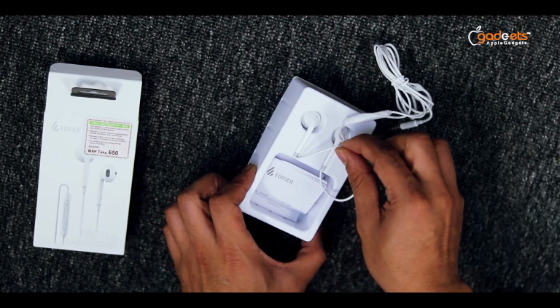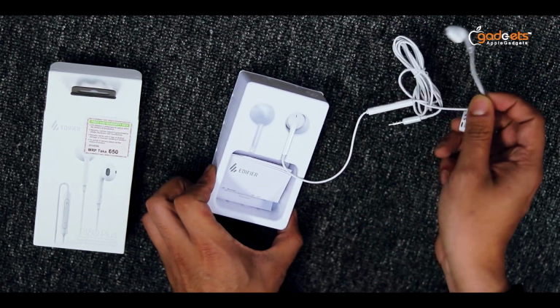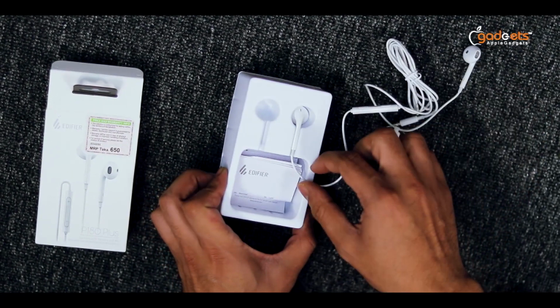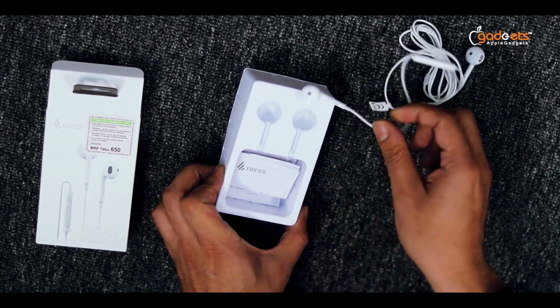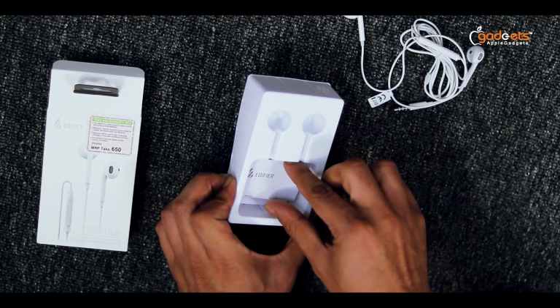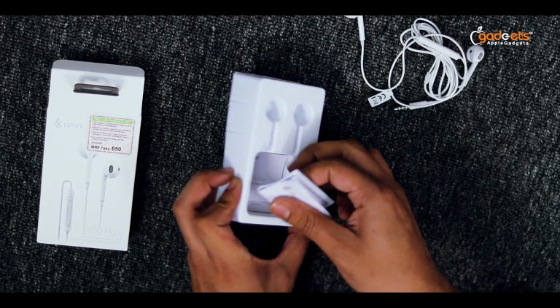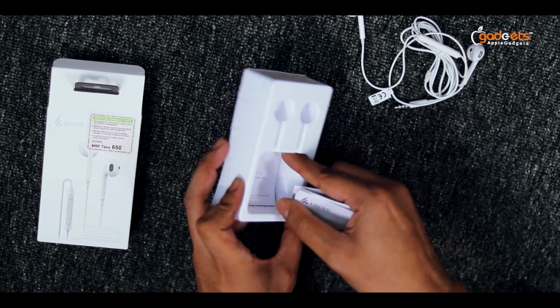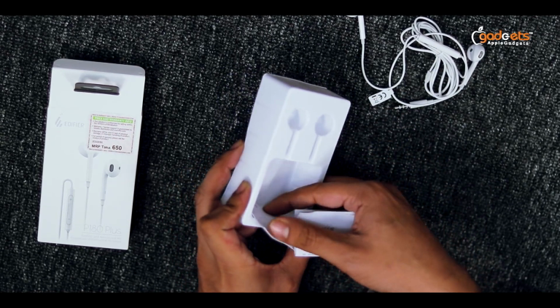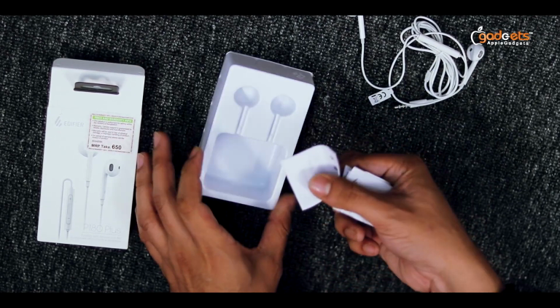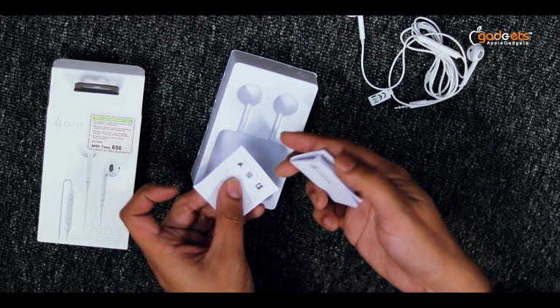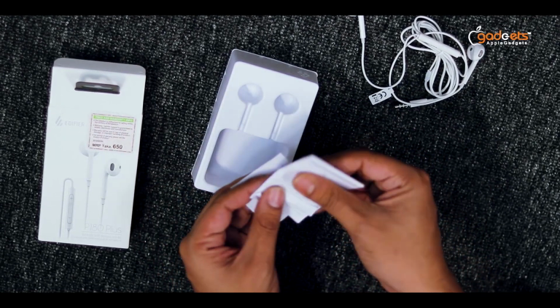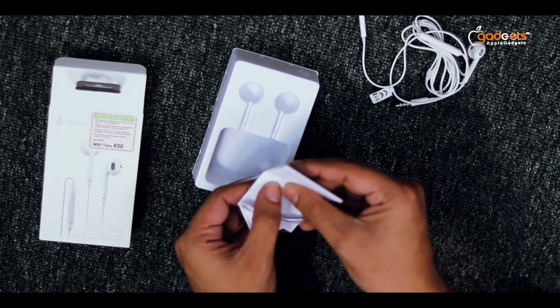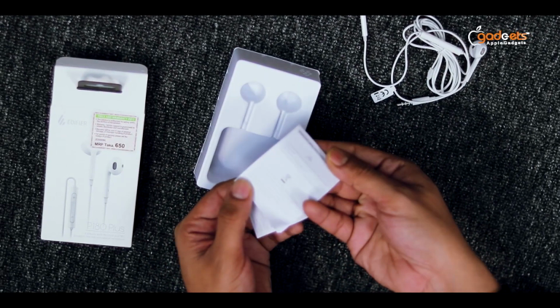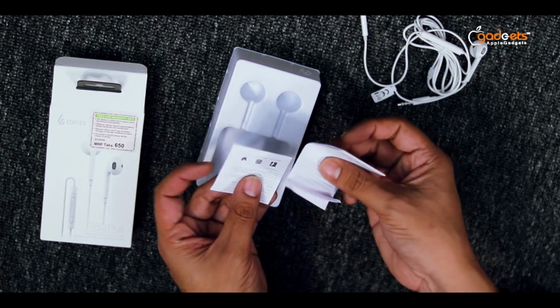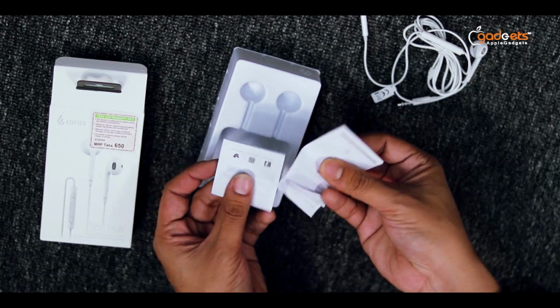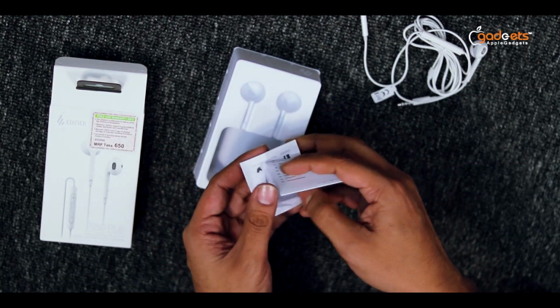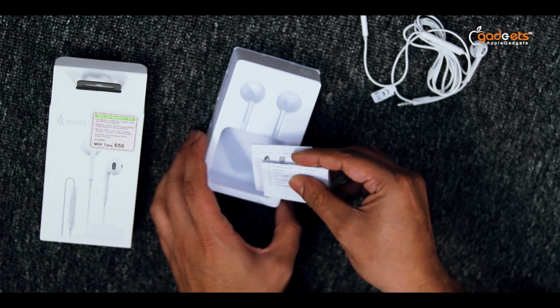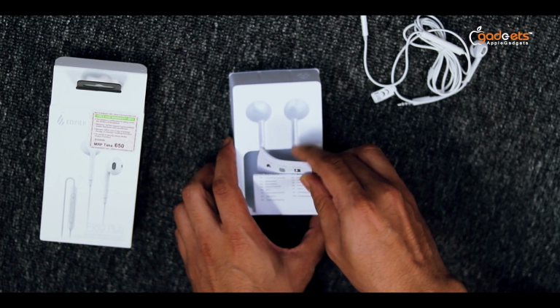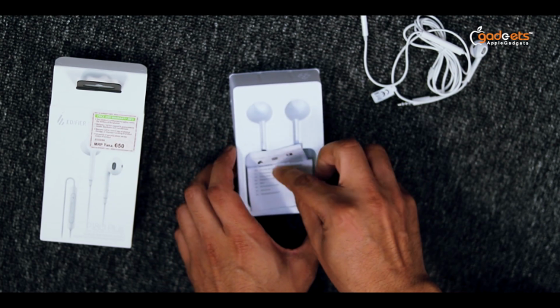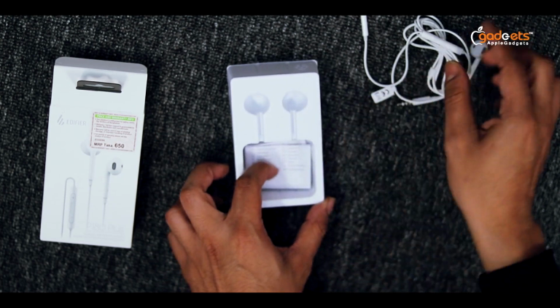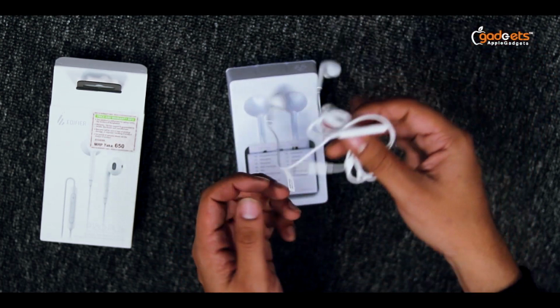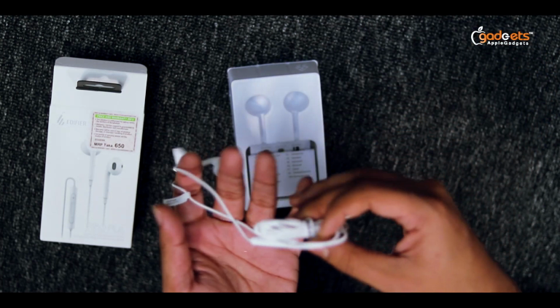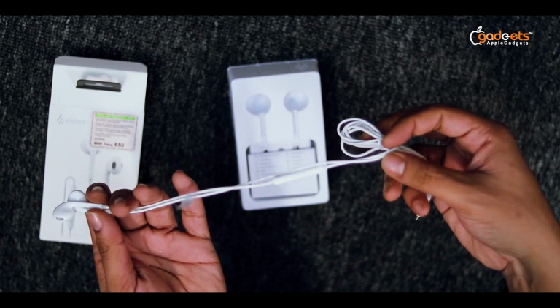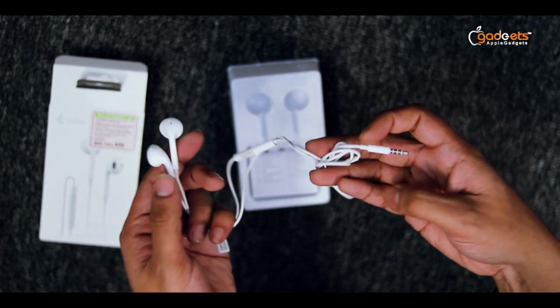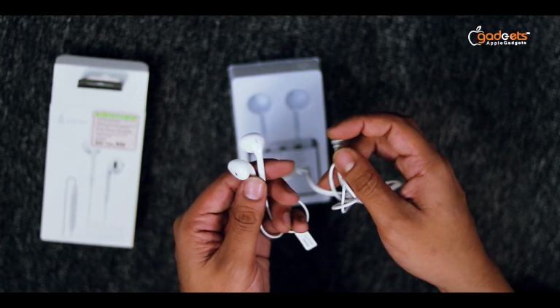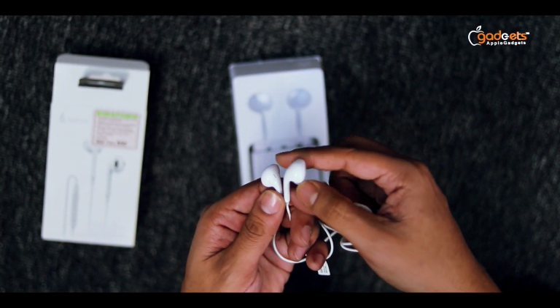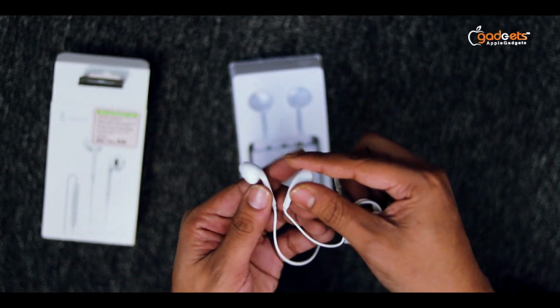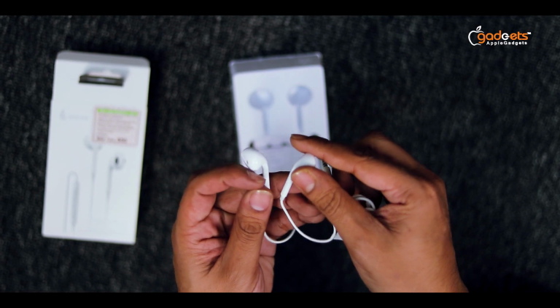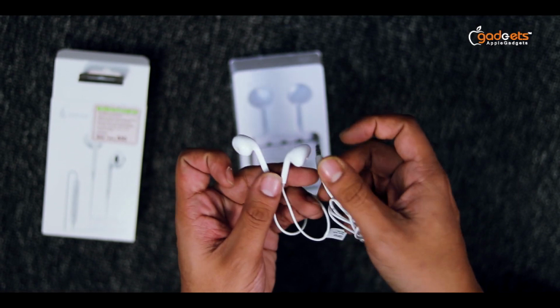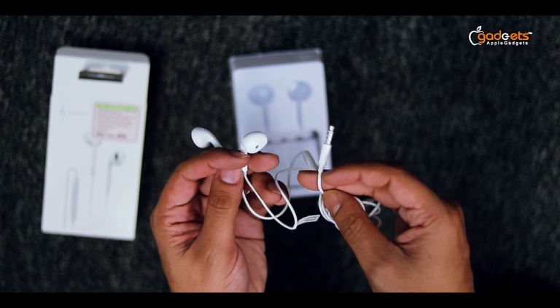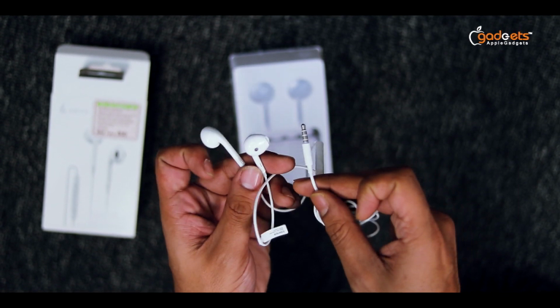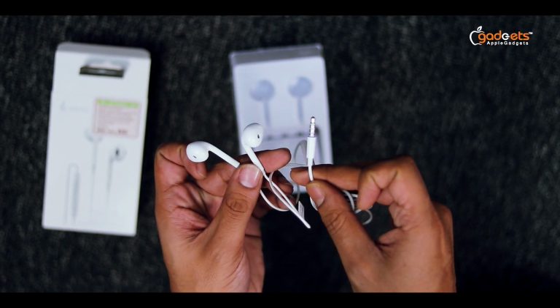Inside there's just the headphone and a paper. It's labeled ETAHOLO Edifier Wired Headphone, with a 3.5mm headphone jack.